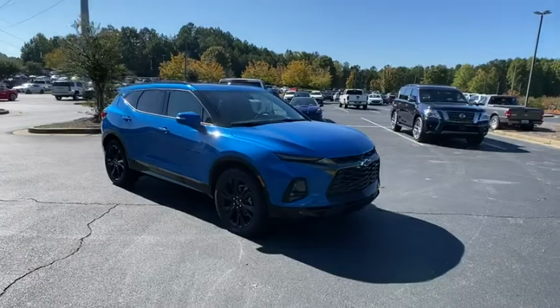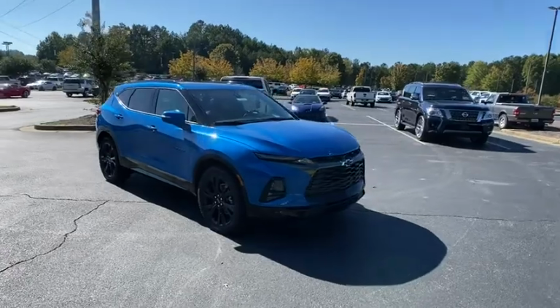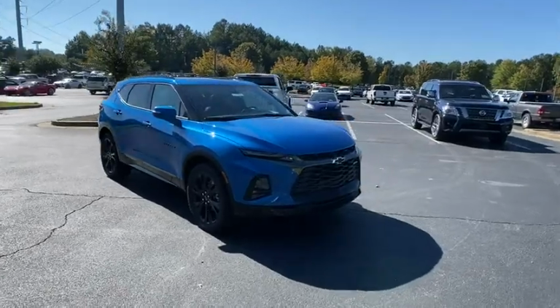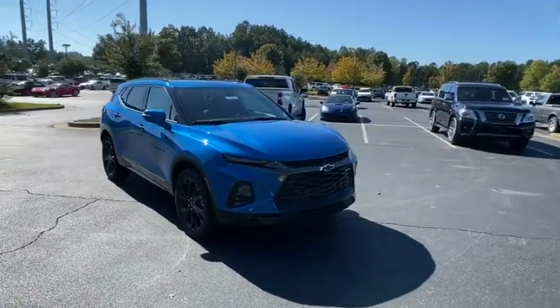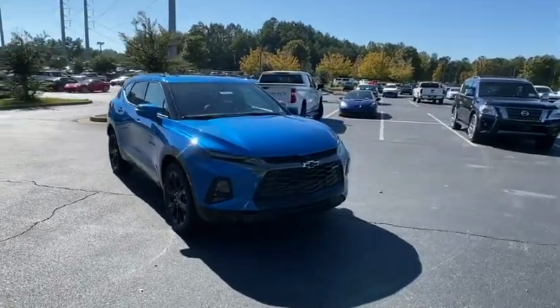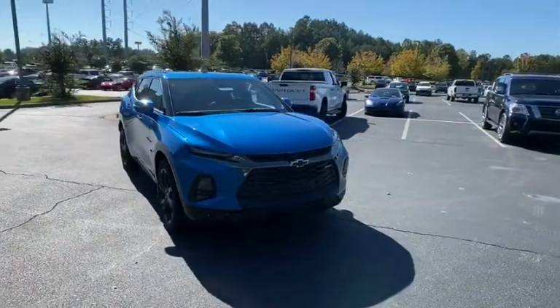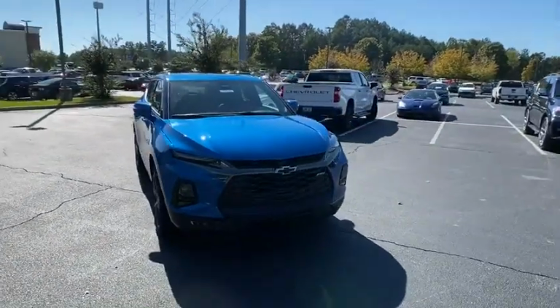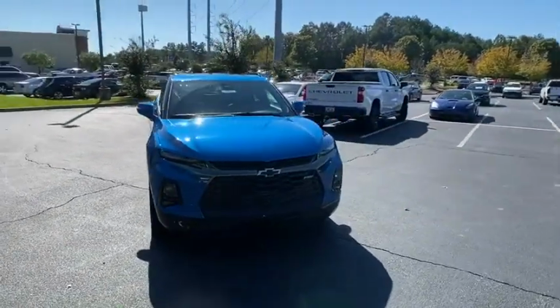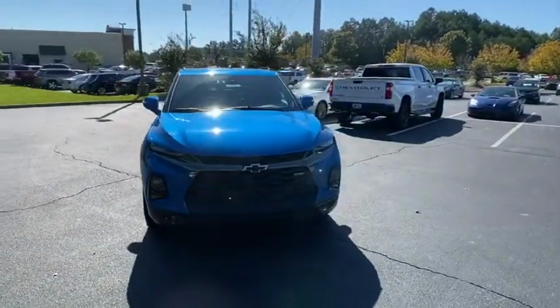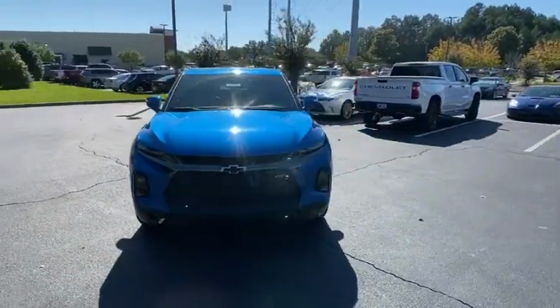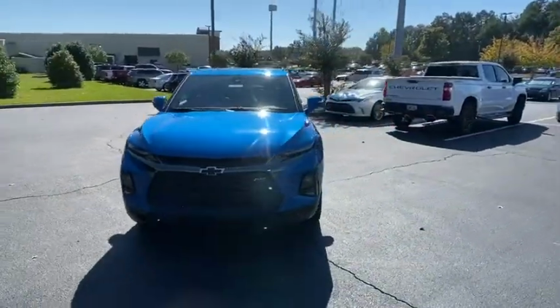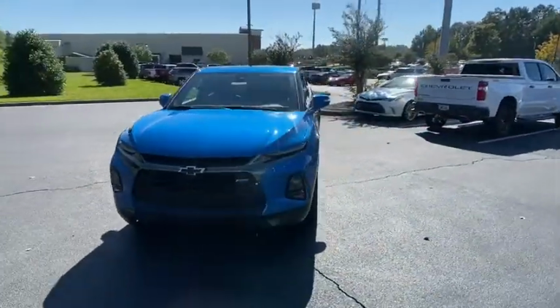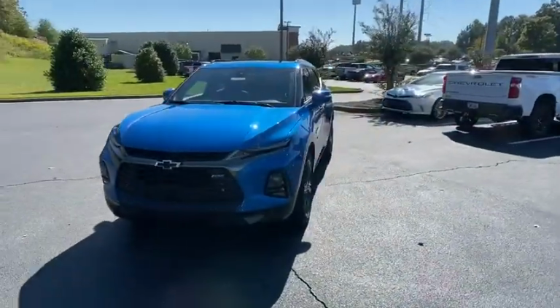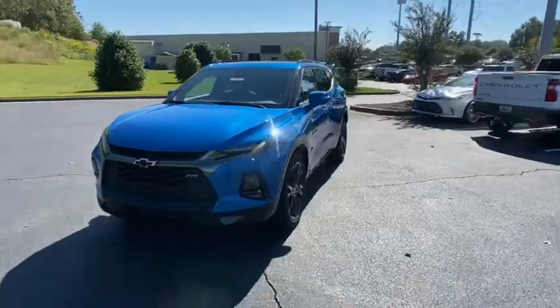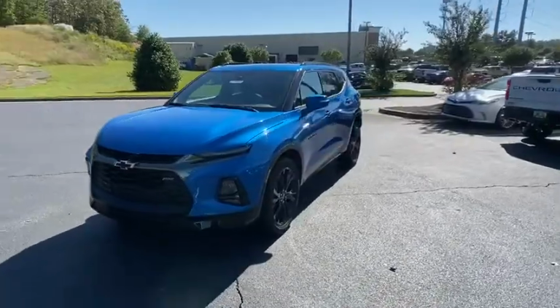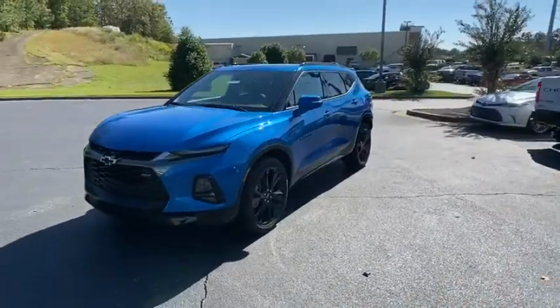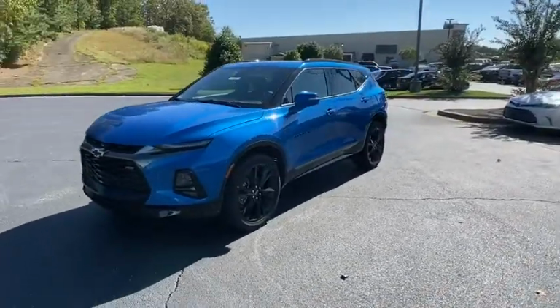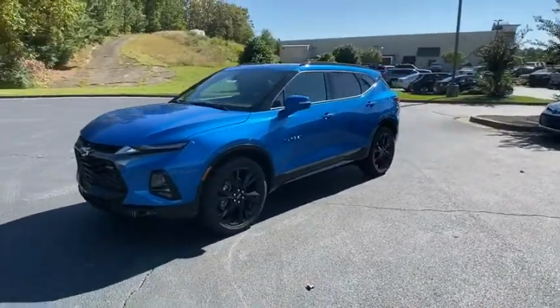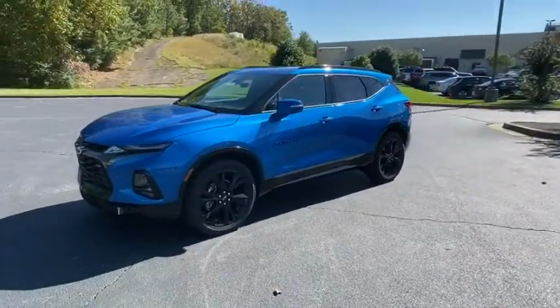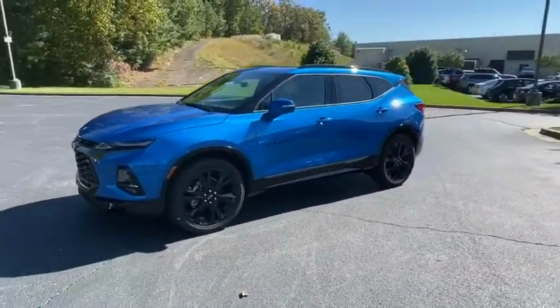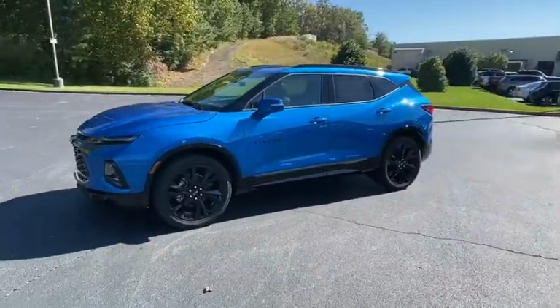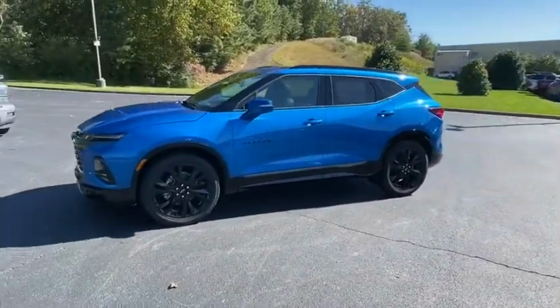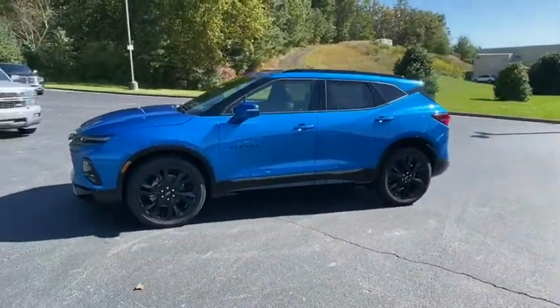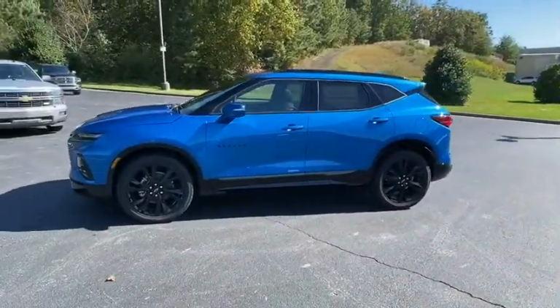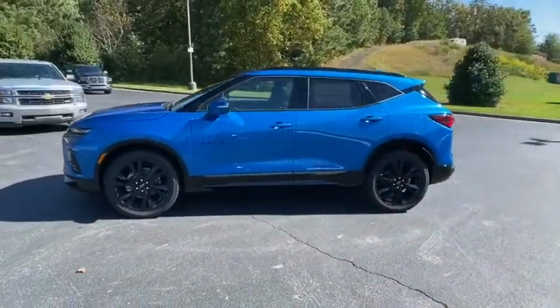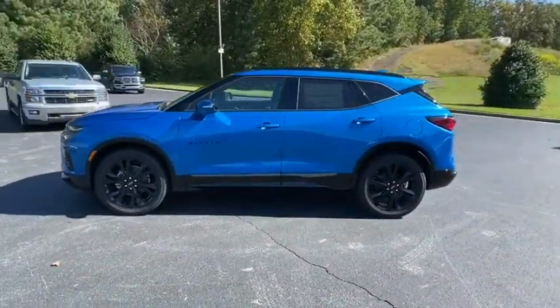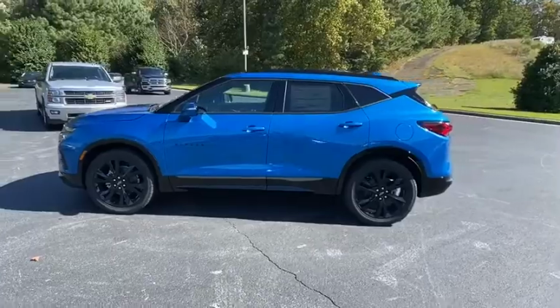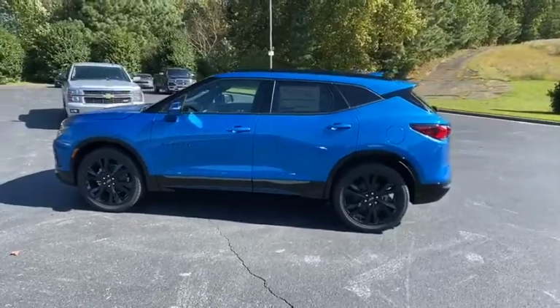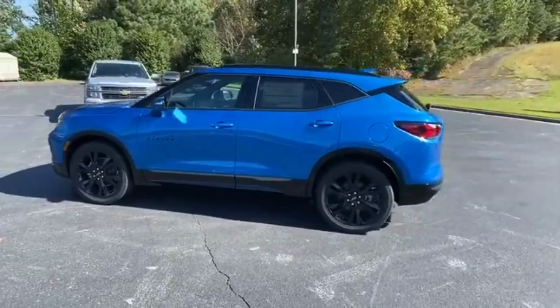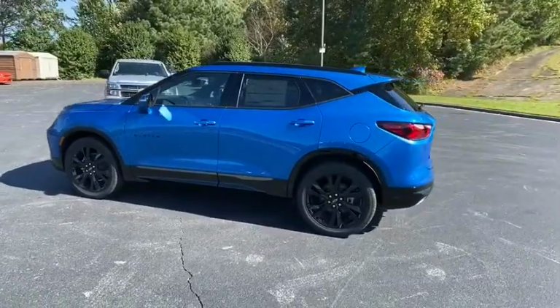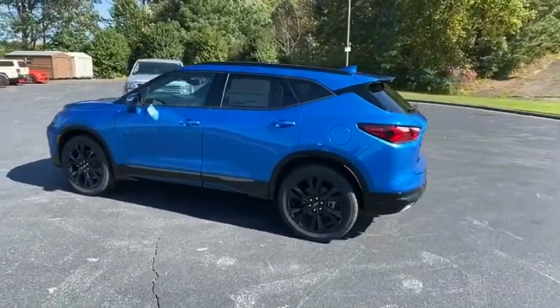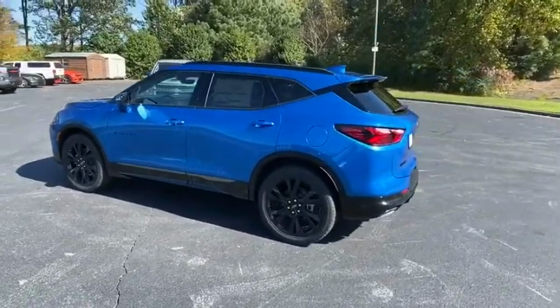Stop by and take a look at the 2021 Chevrolet Blazer. The Chevrolet Blazer is fun to drive around town, comfortable to ride in, and decently capable off-road. Here are some of this vehicle's great options.